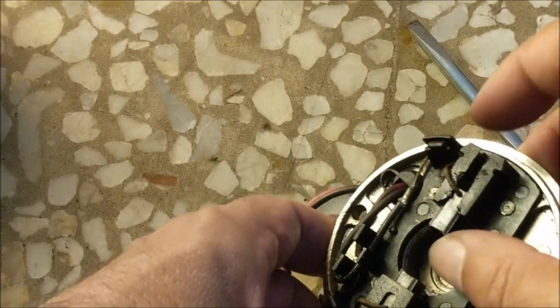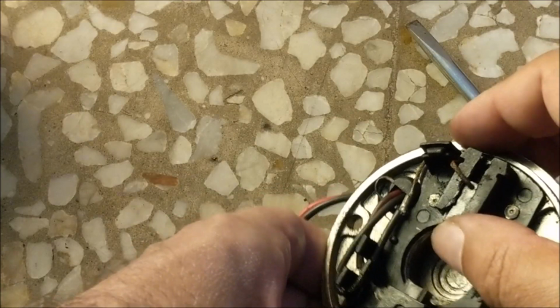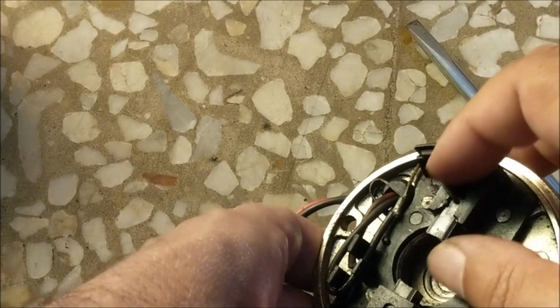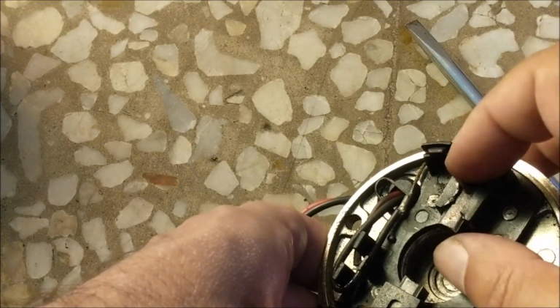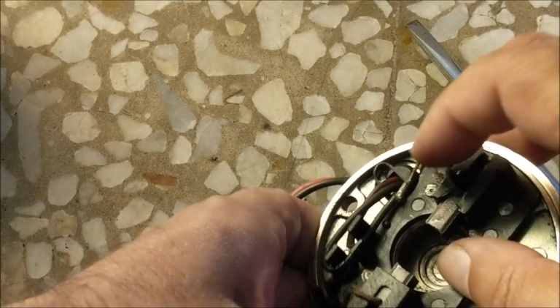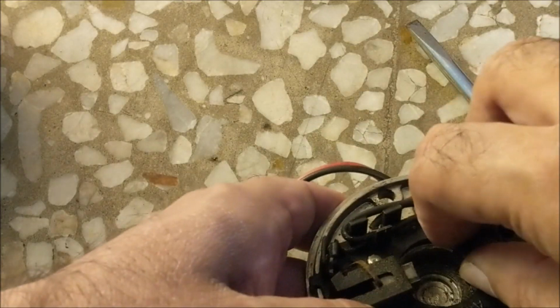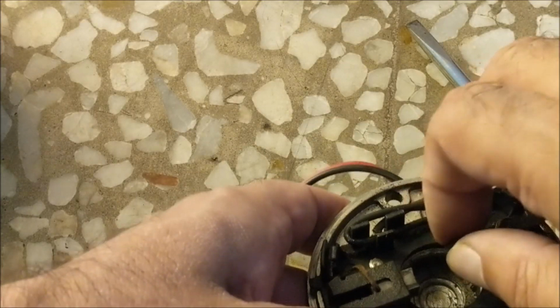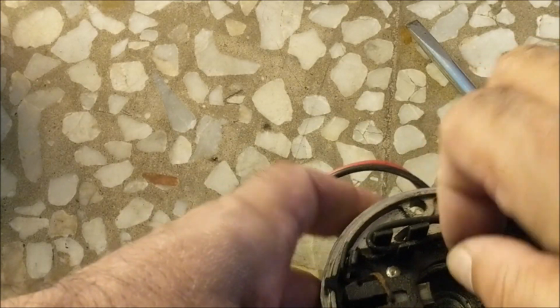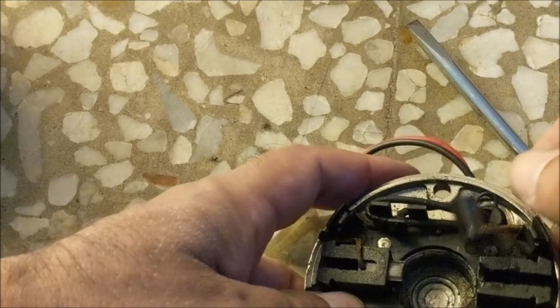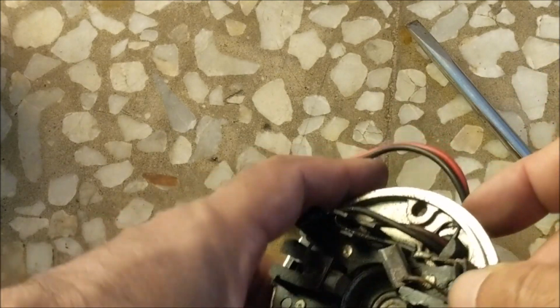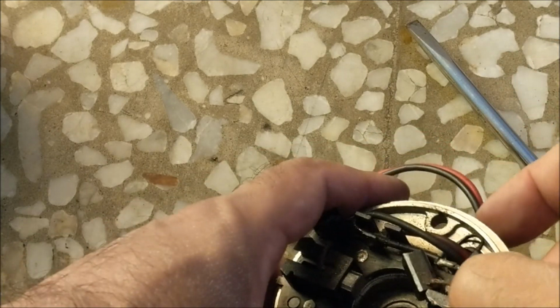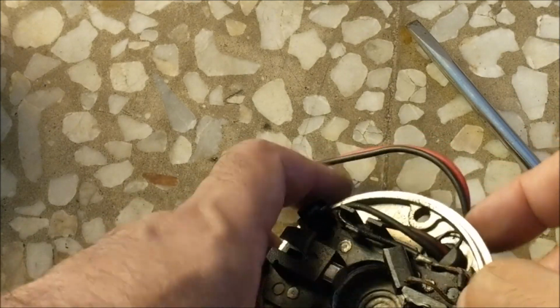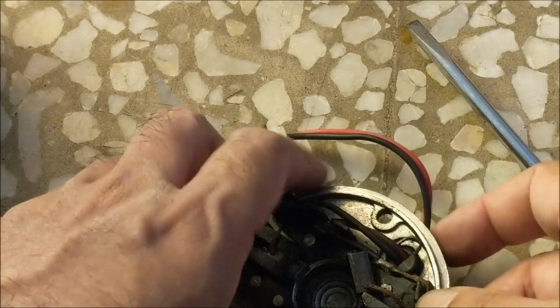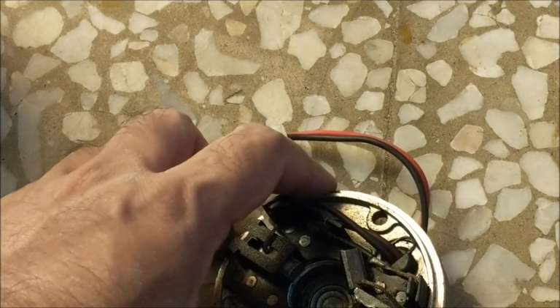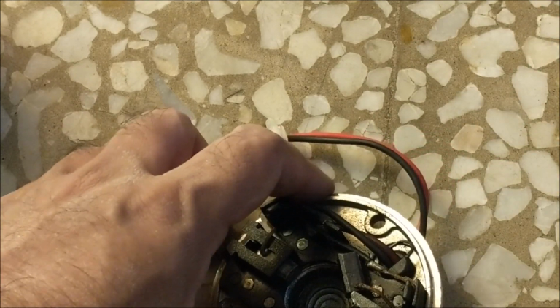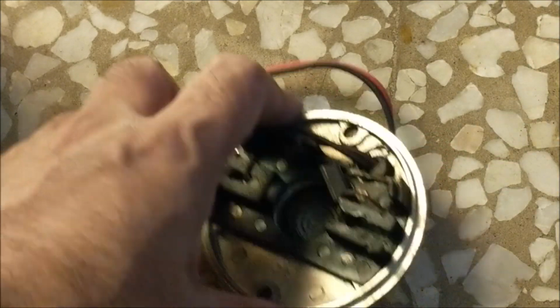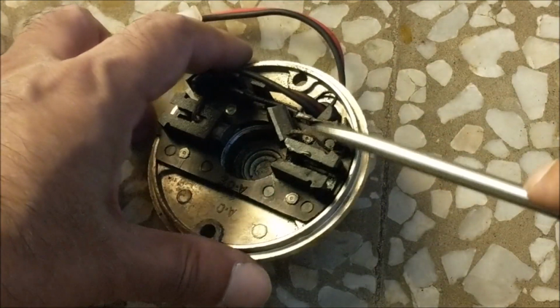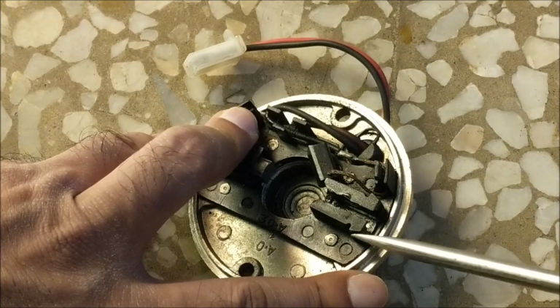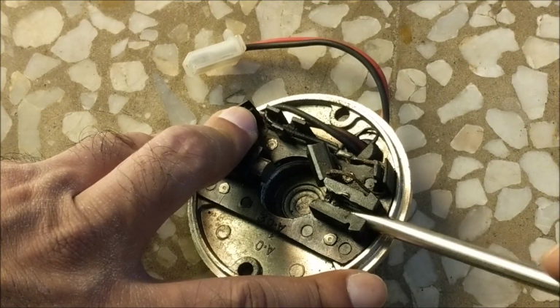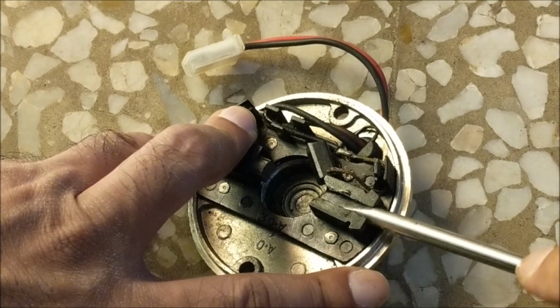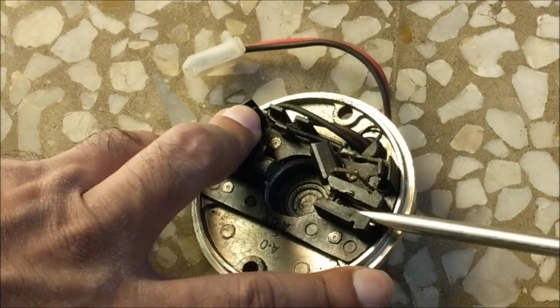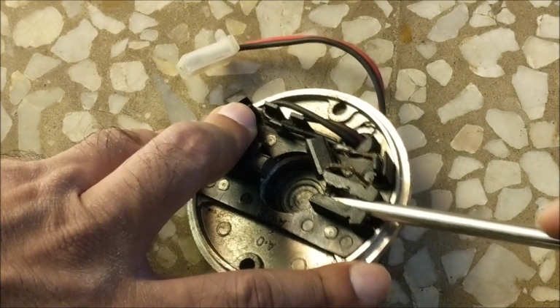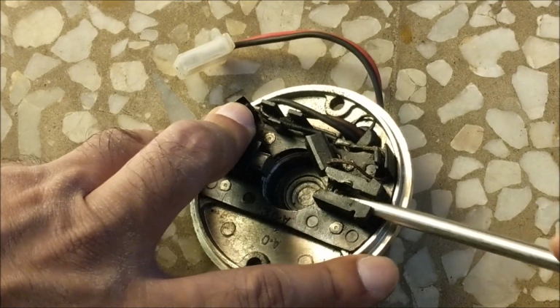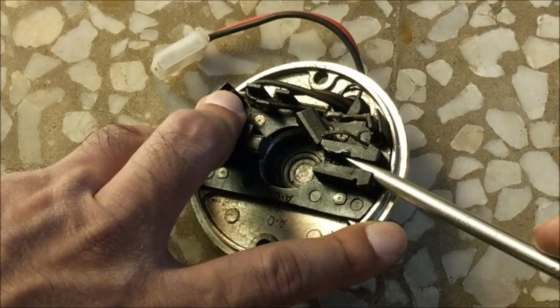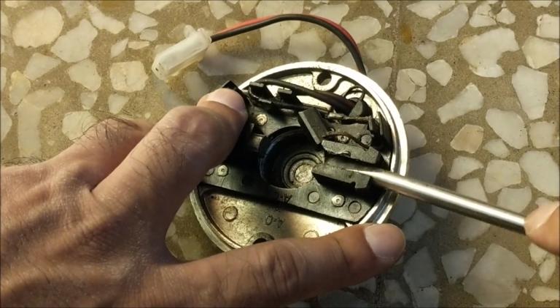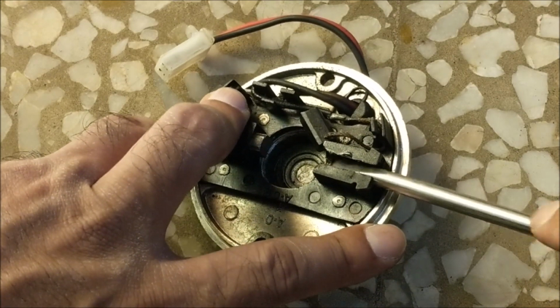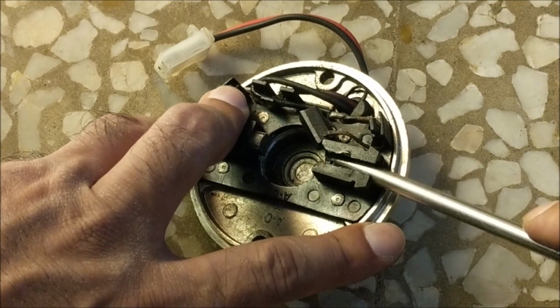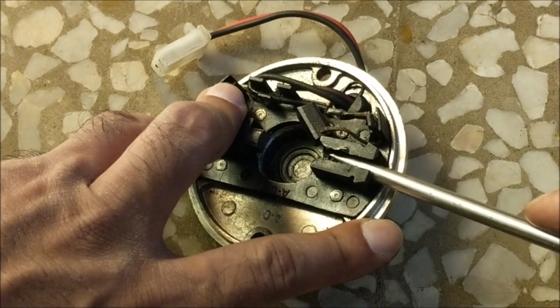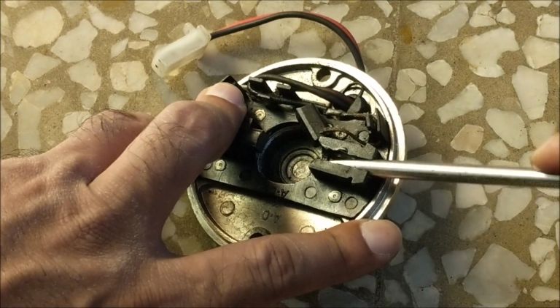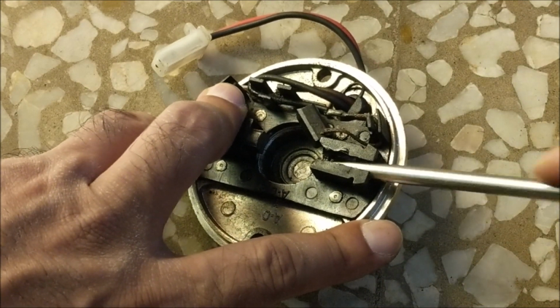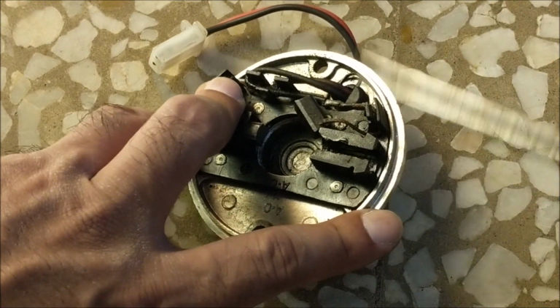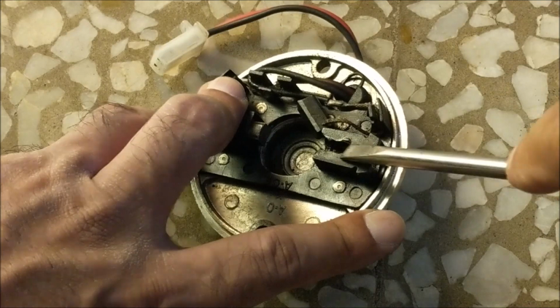Since one carbon brush is getting stuck, the circuit with the armature coil is not getting completed and the motor is not running. So let's clean the plastic casing and widen it a bit so that the carbon brush can move back and forth easily.